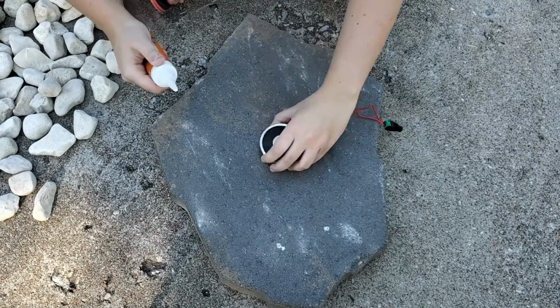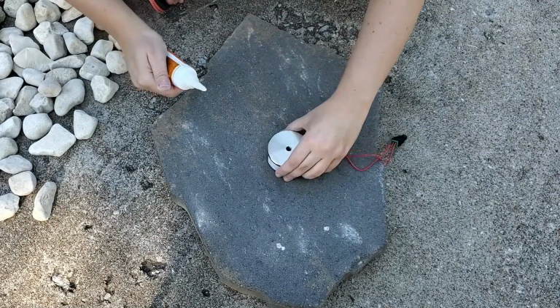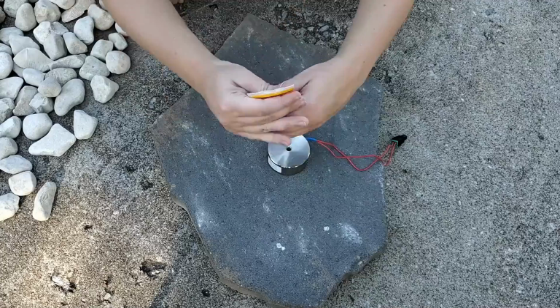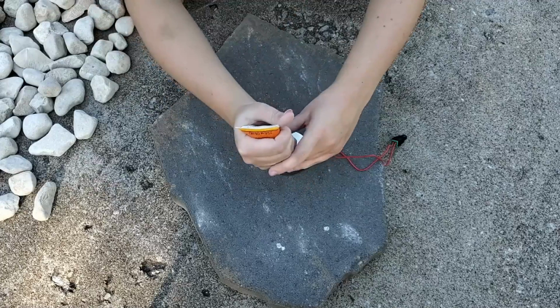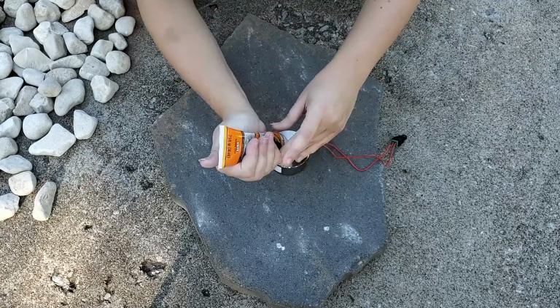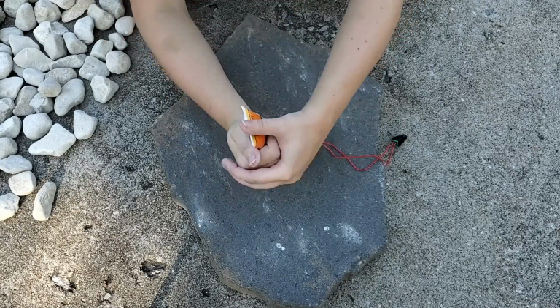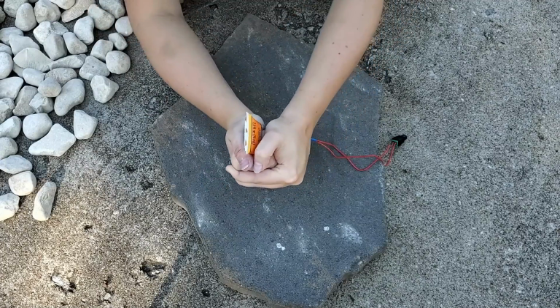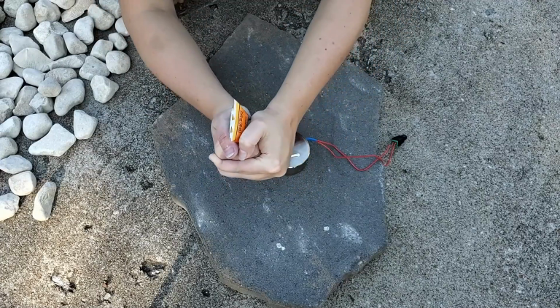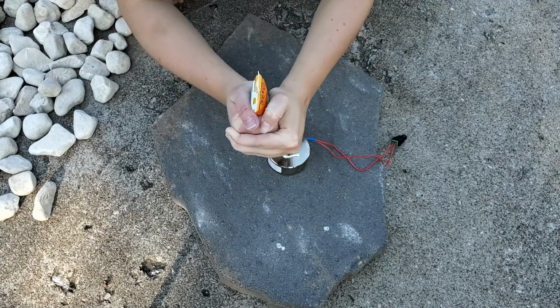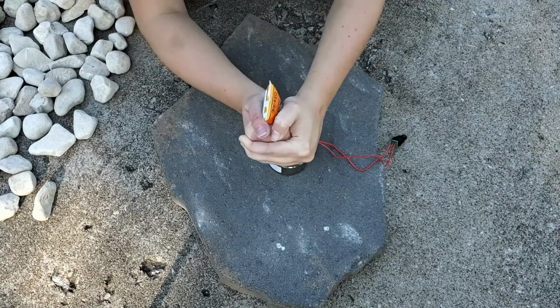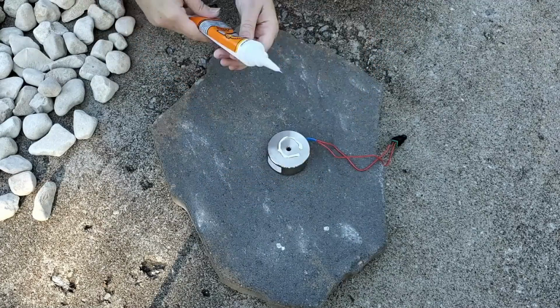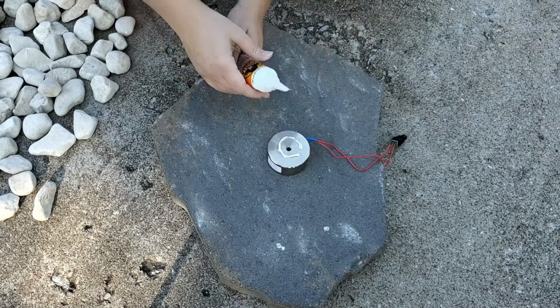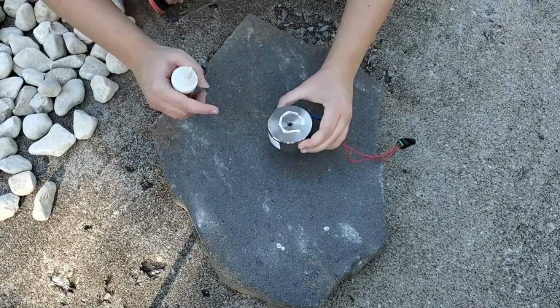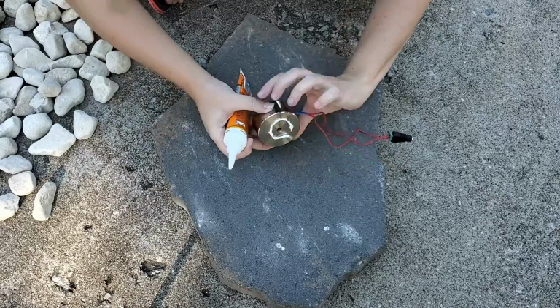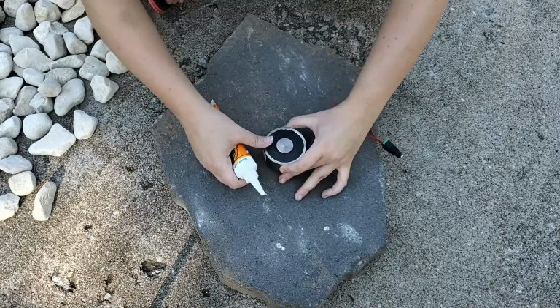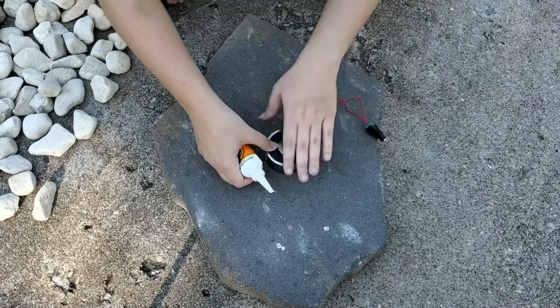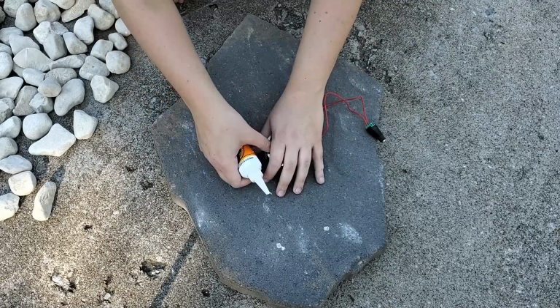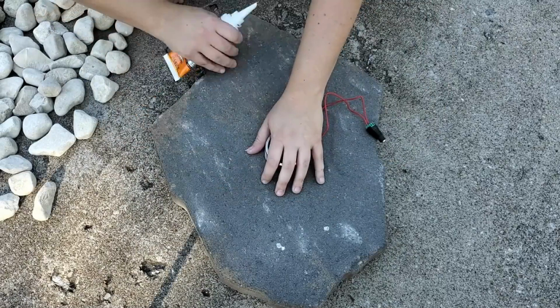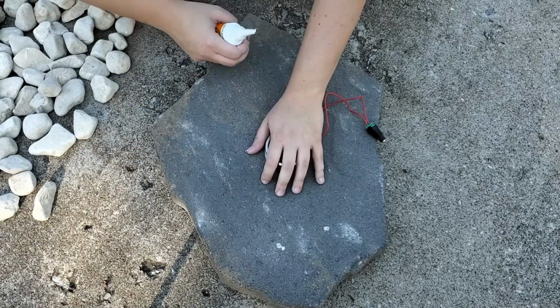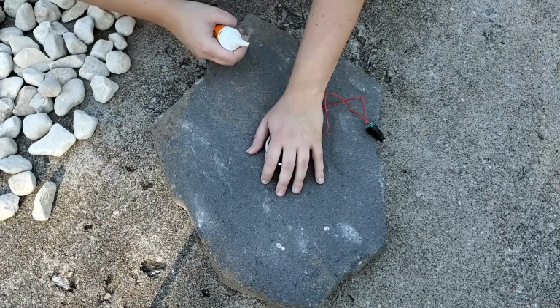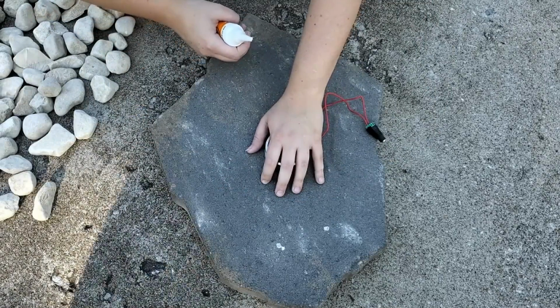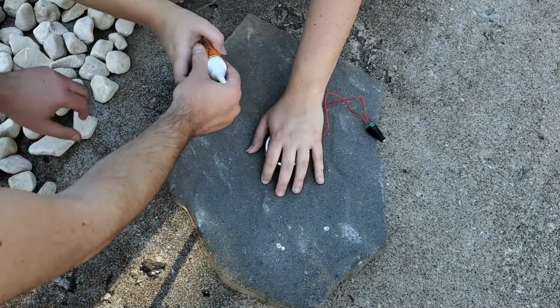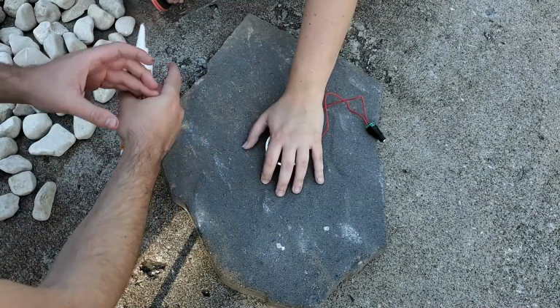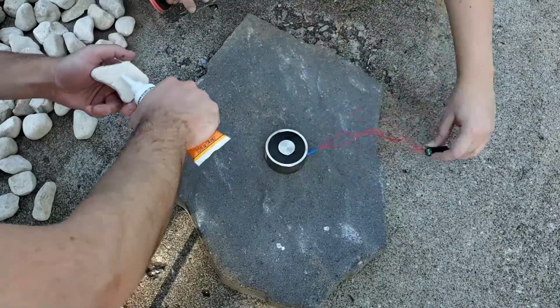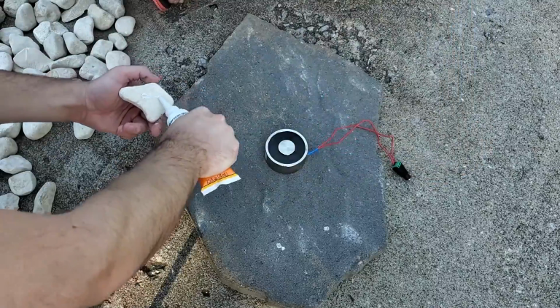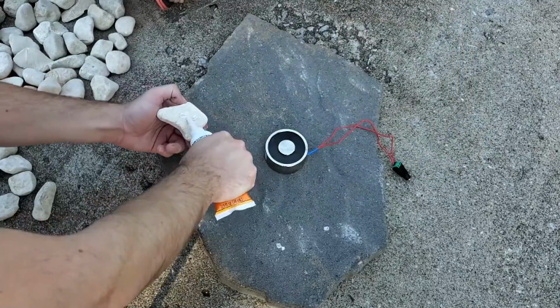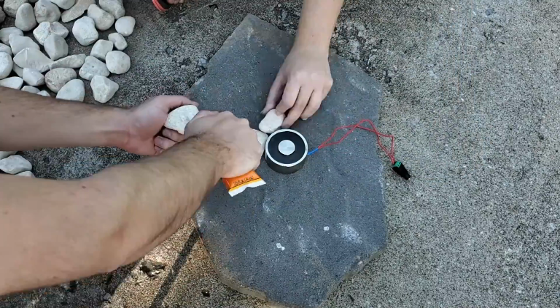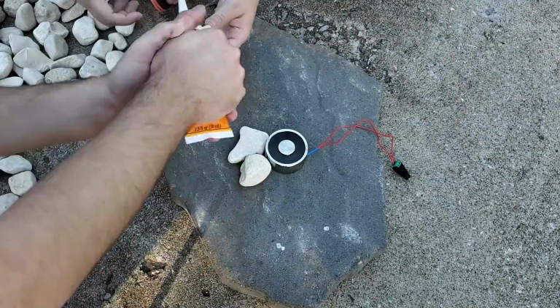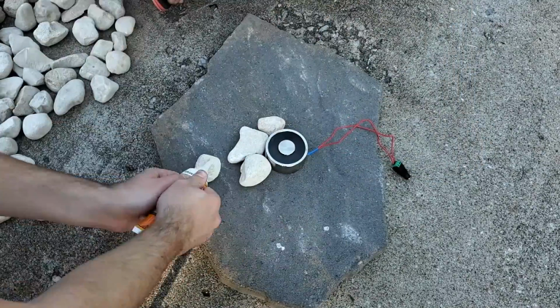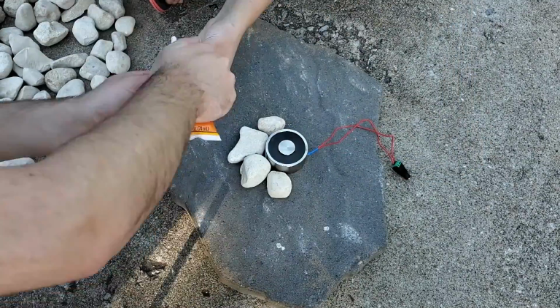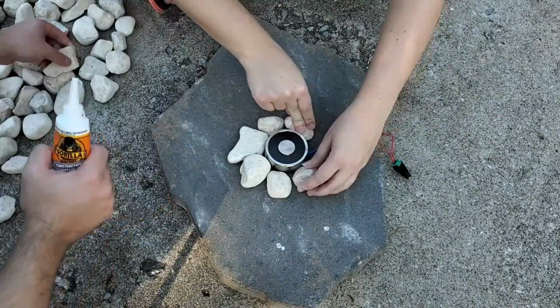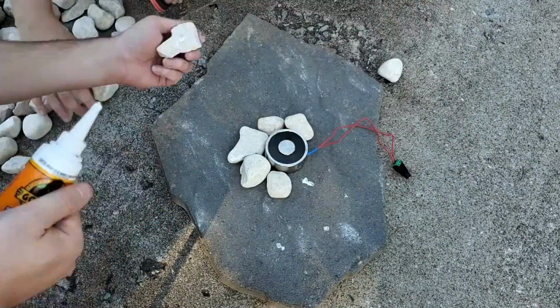We need to attach this 12 volt electromagnet to the rock, so we're going to use some construction adhesive, which is rated way above the pull we should be putting on this magnet. Next, to hide the magnet, we're going to use some river stones.